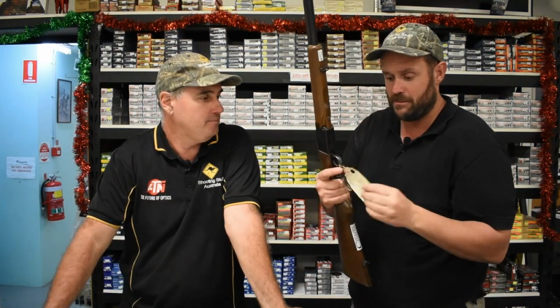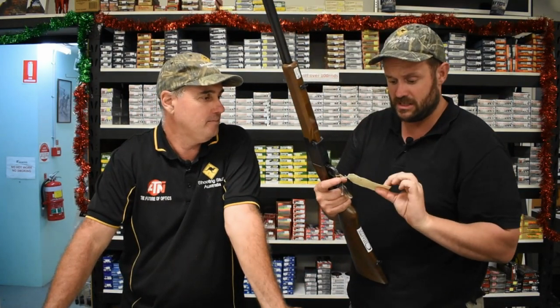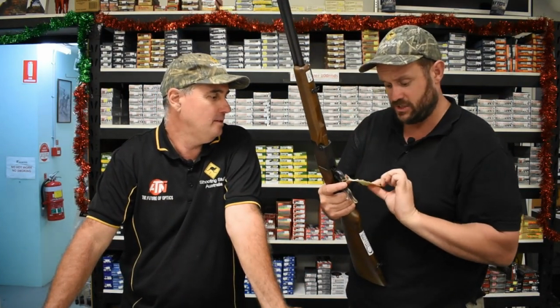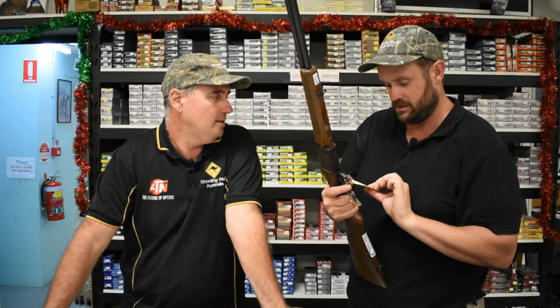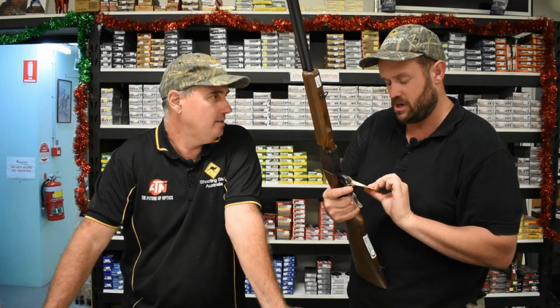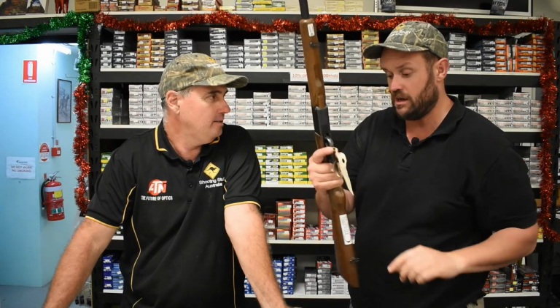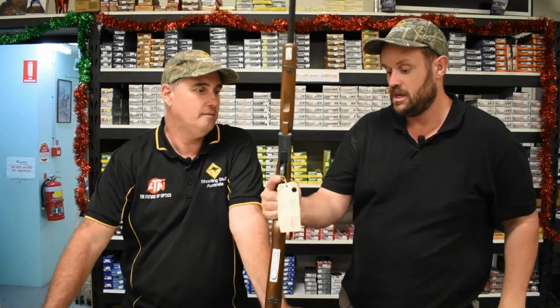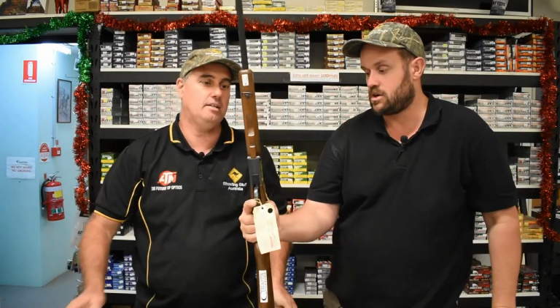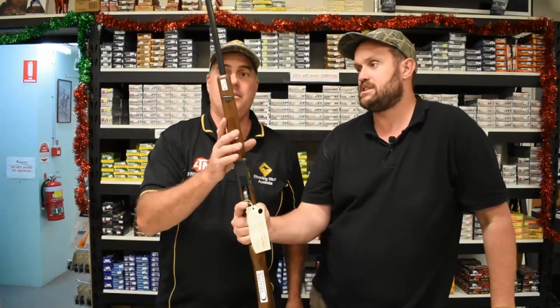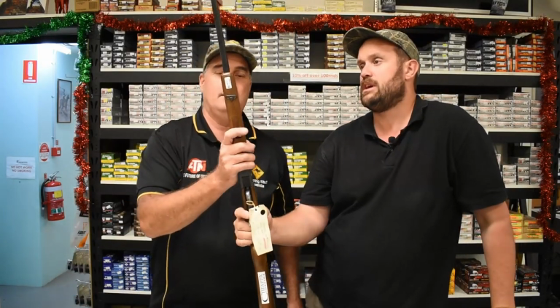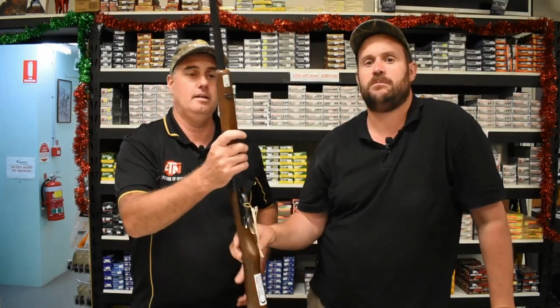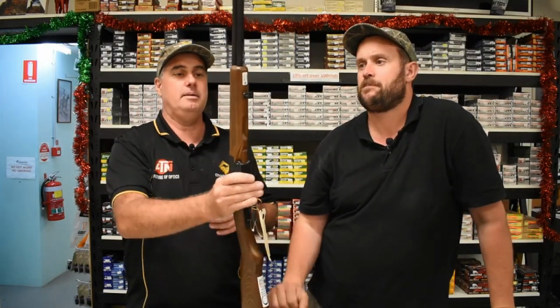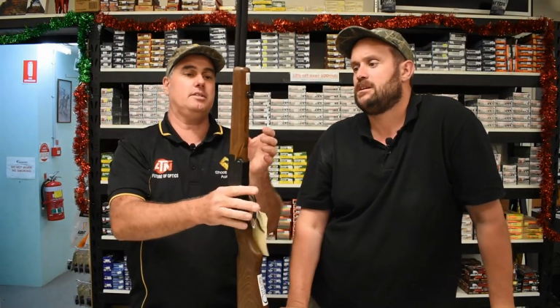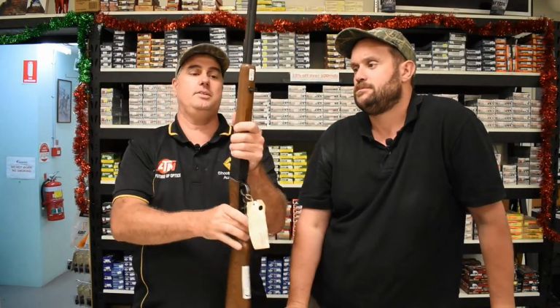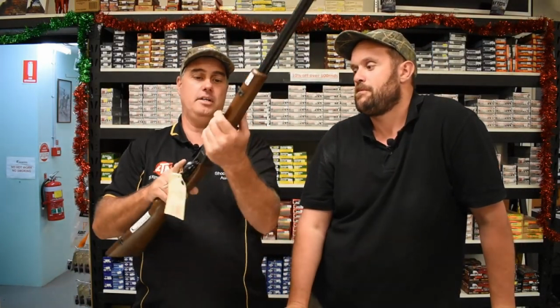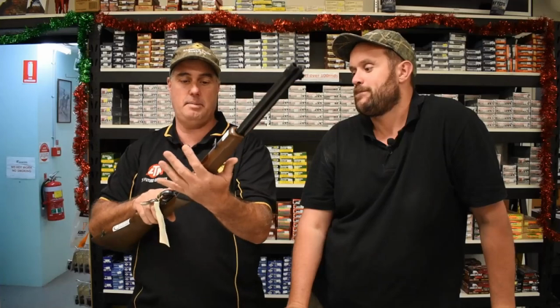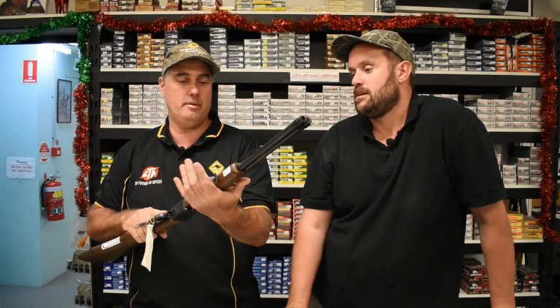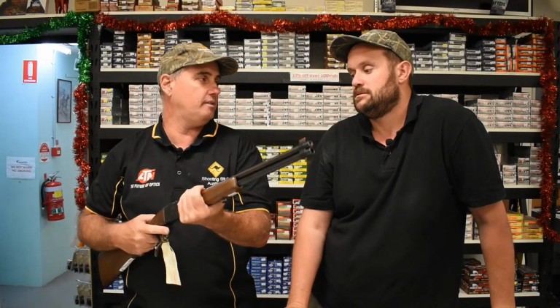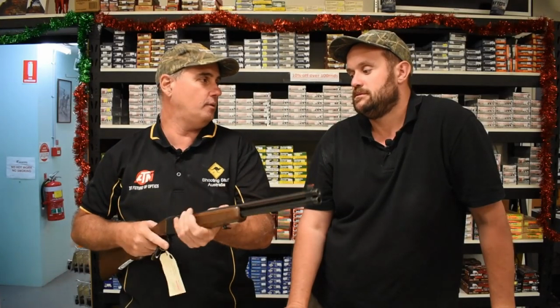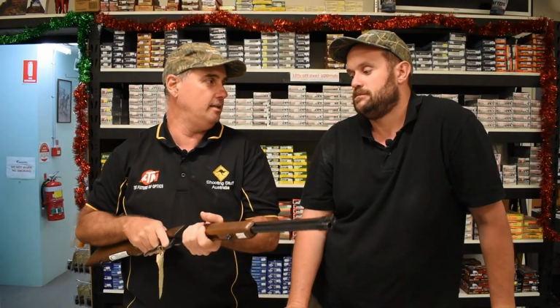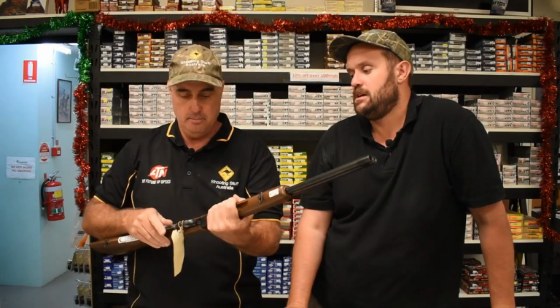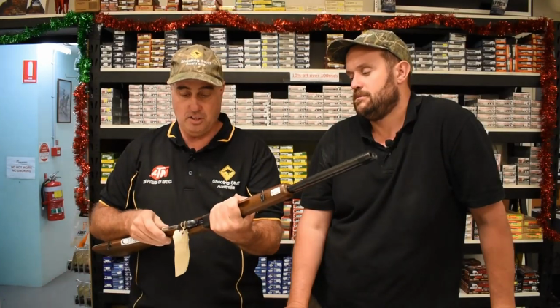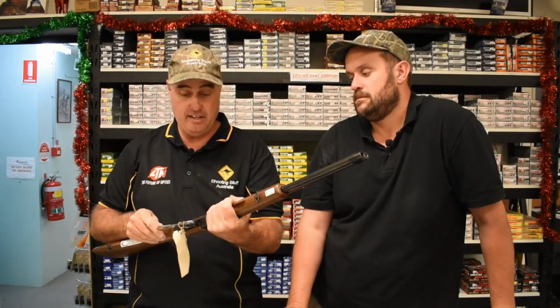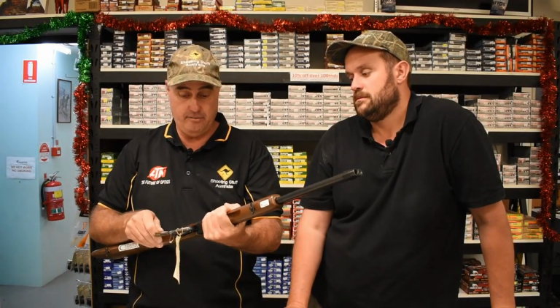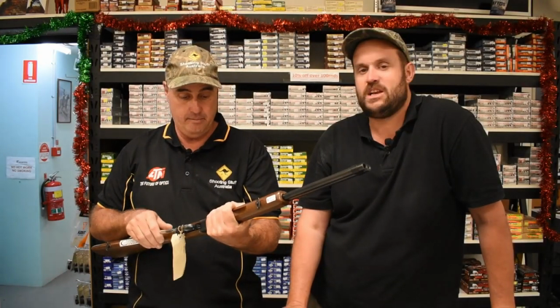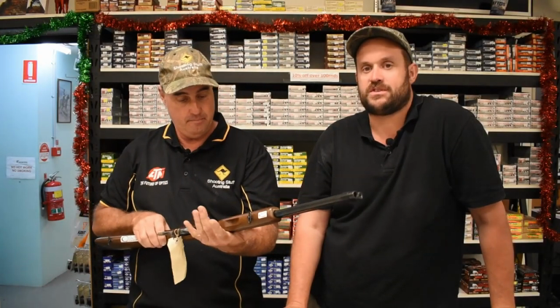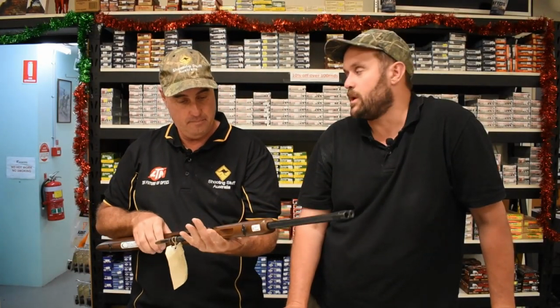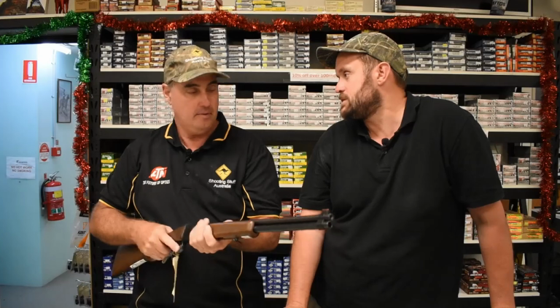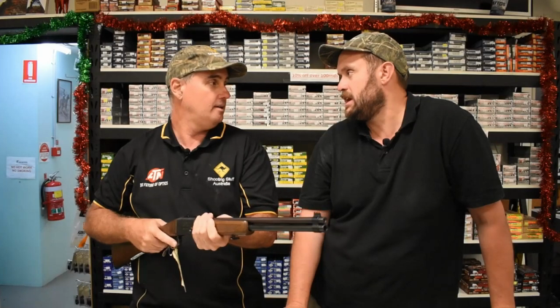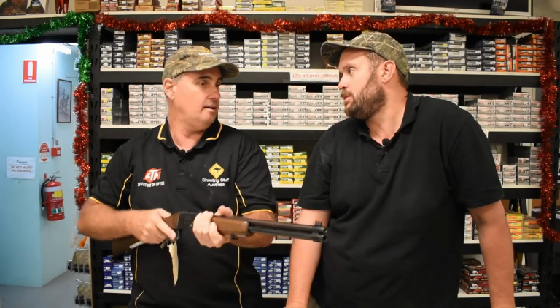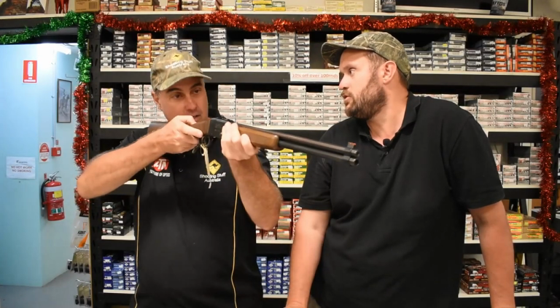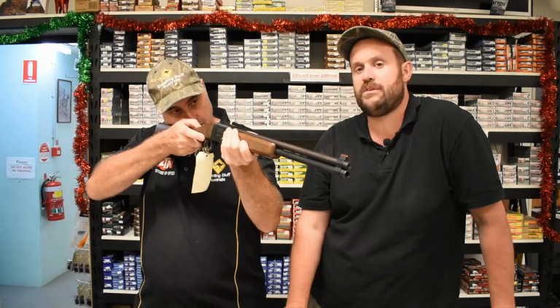Great price — how much is this one? $695. Great to teach your kids on. If you miss with the .22 first, you can just back it up with a bit of .410 birdshot or something, anything really. Again, not obviously just for kids — anyone could buy it just for a bit of fun.